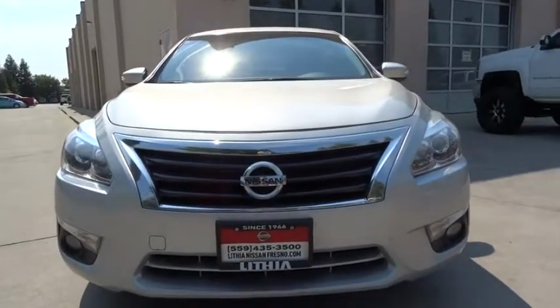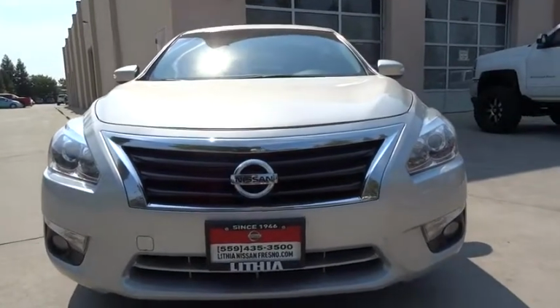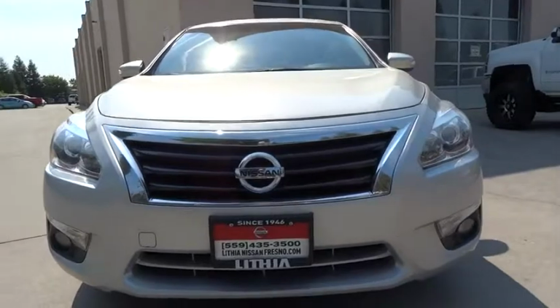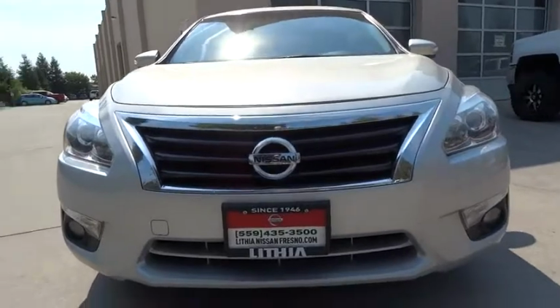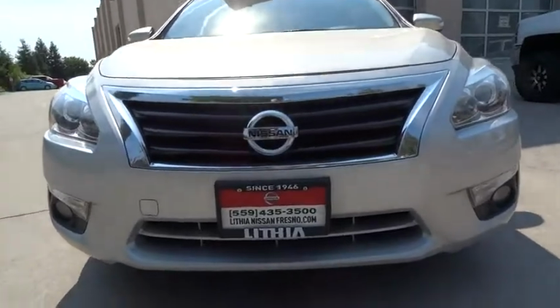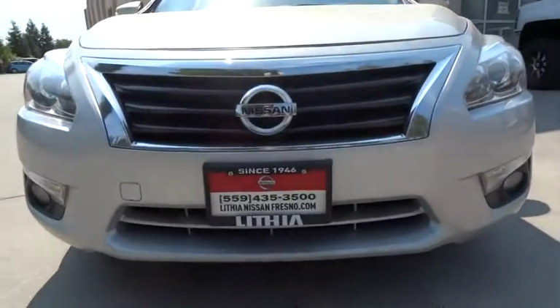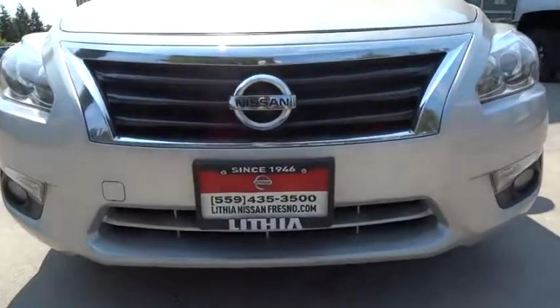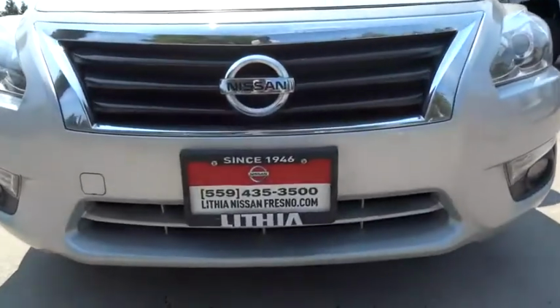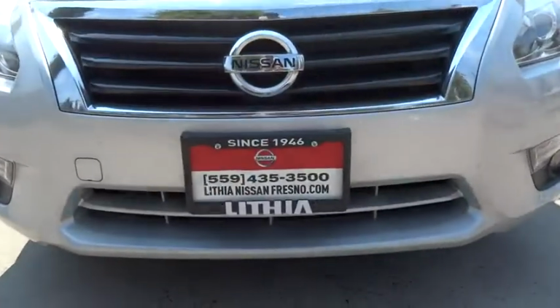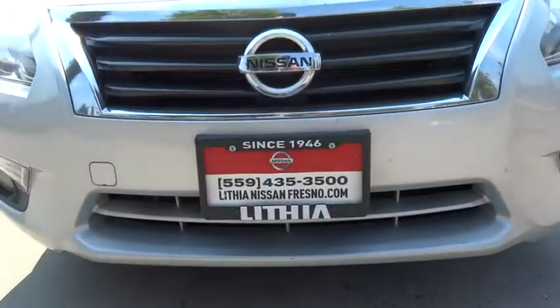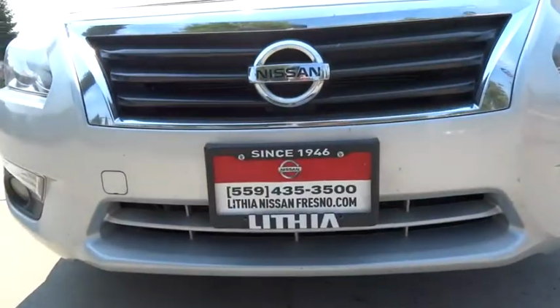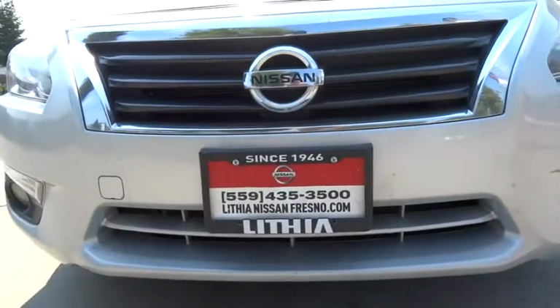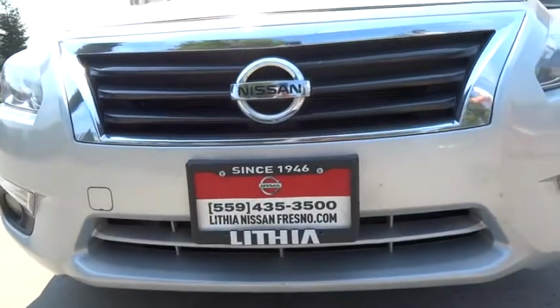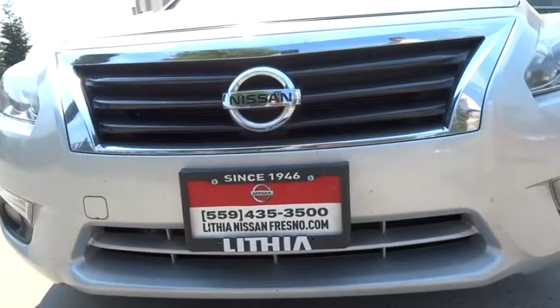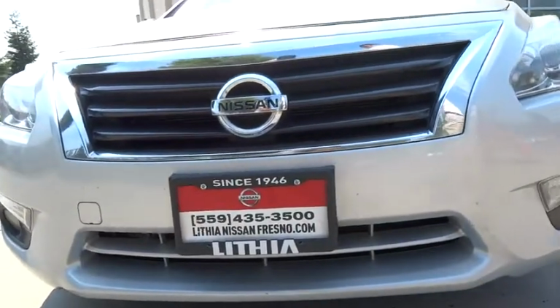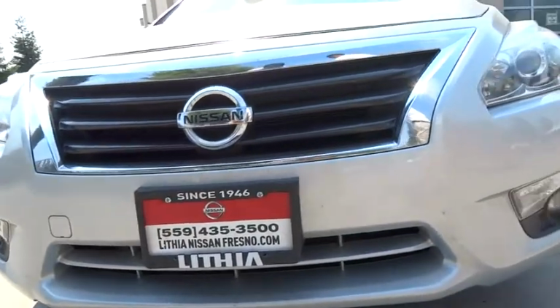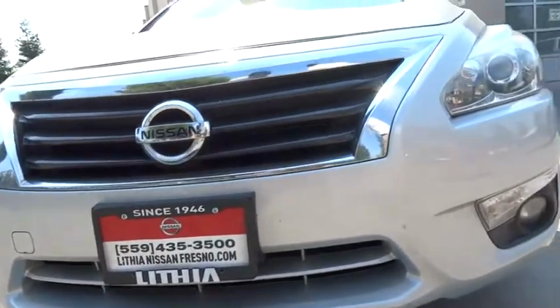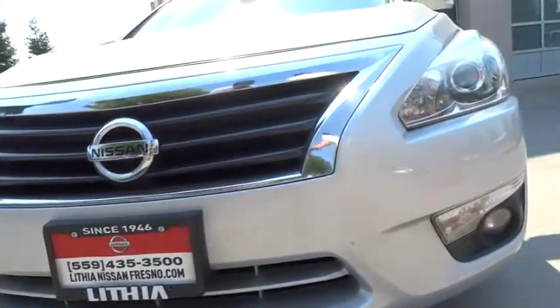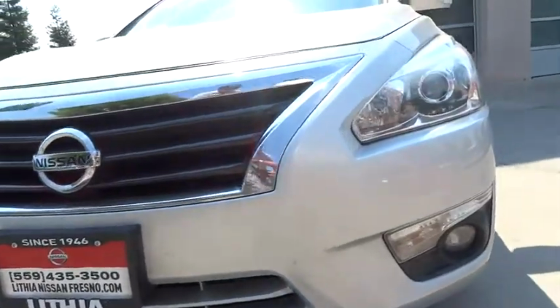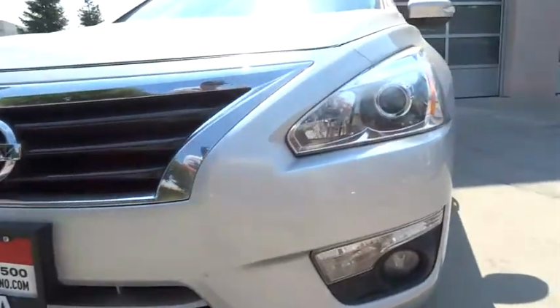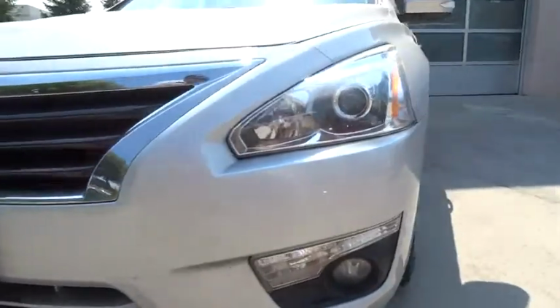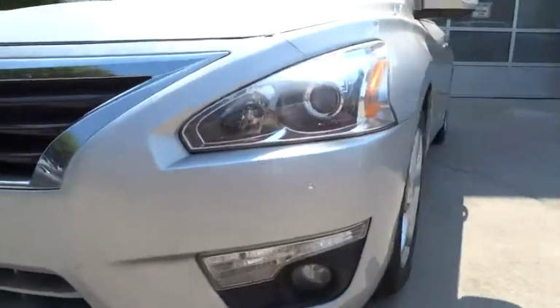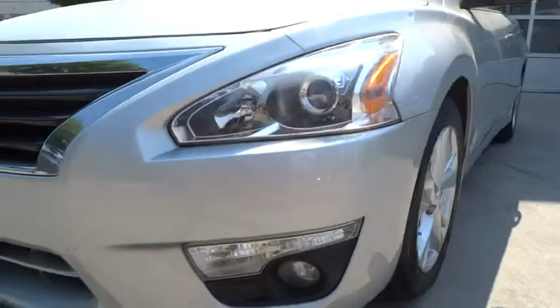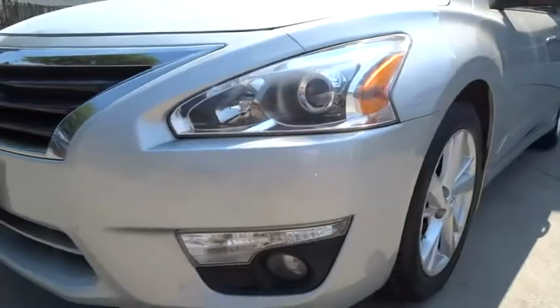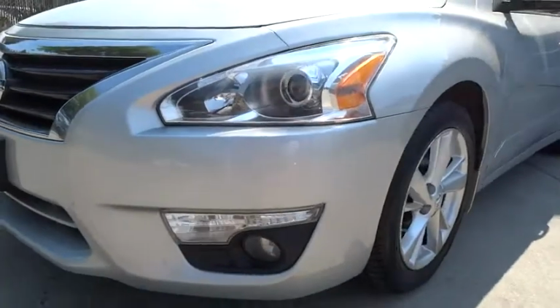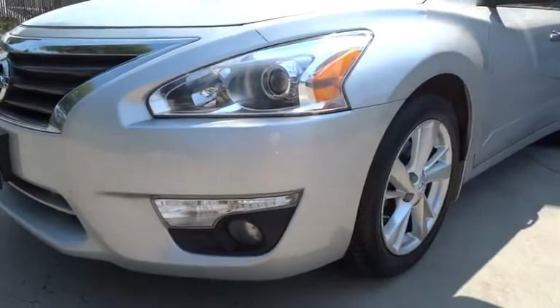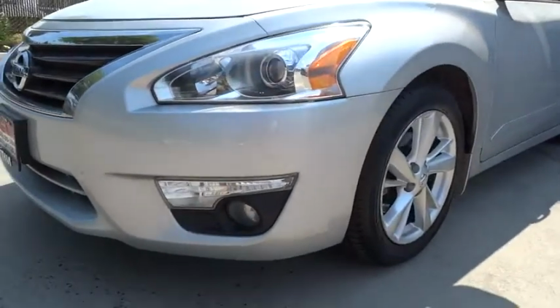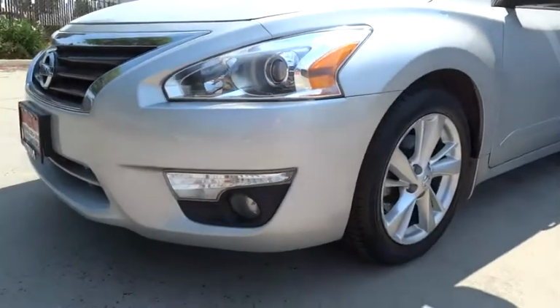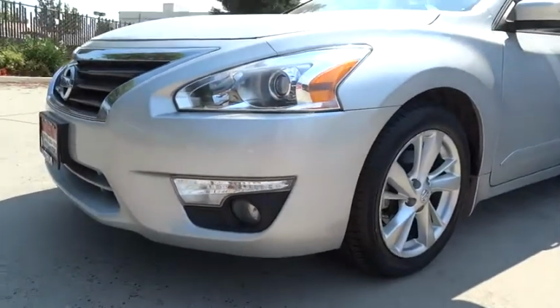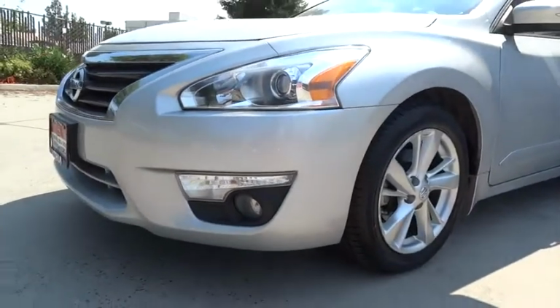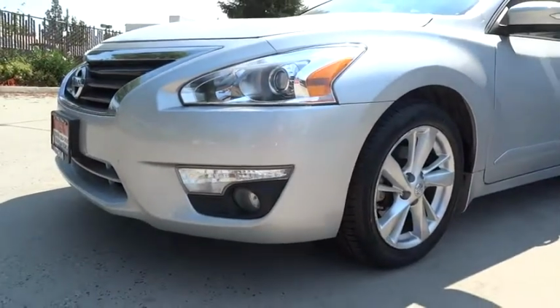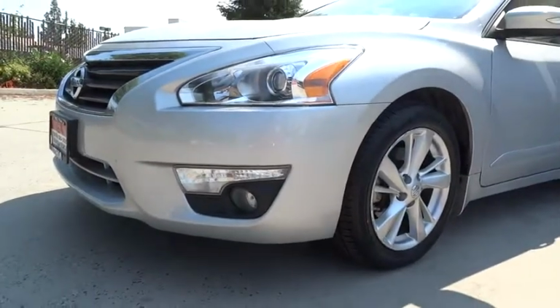Auto-off headlights, AM-FM stereo radio. This isn't just a vehicle — it's an experience. So stop in for a test drive today.